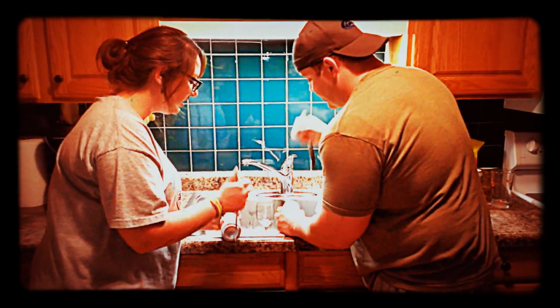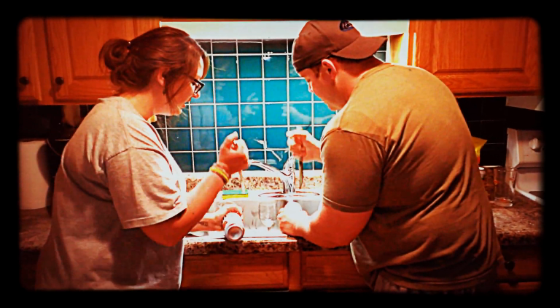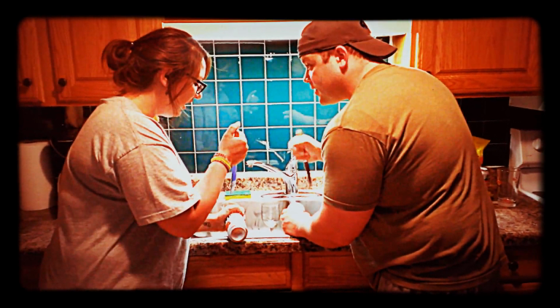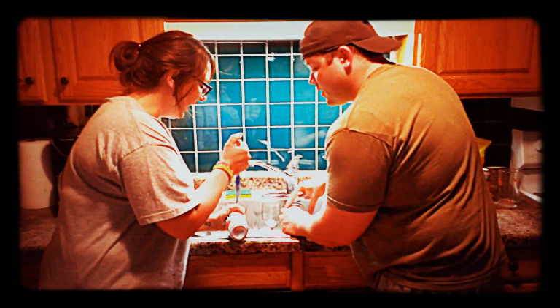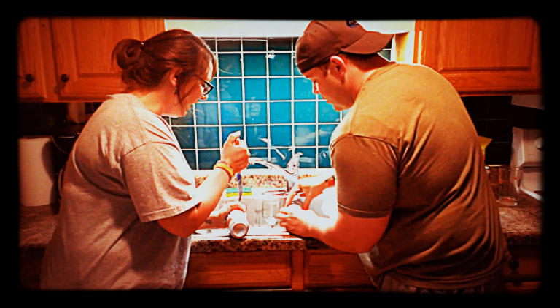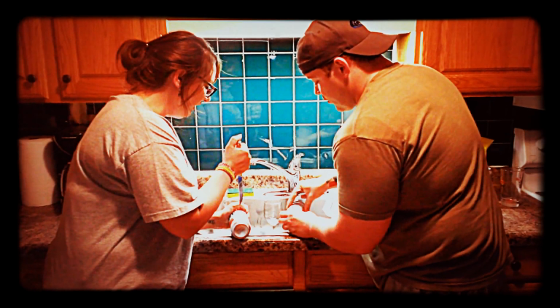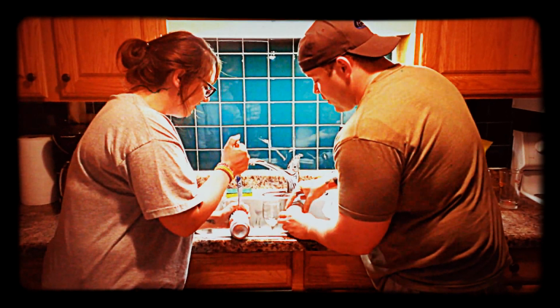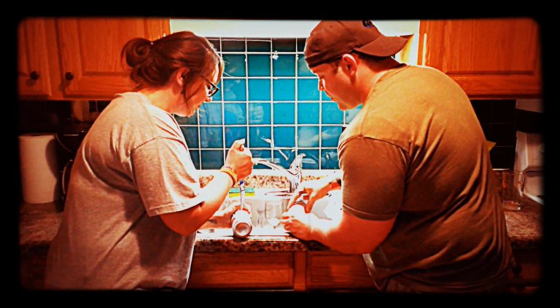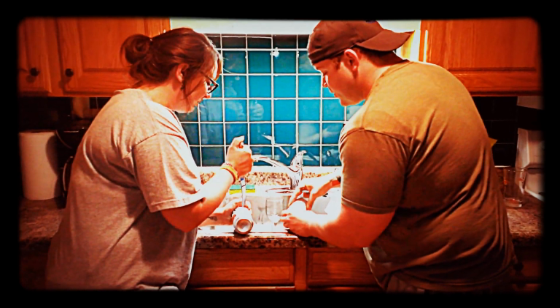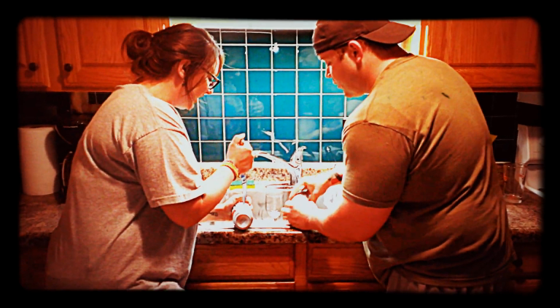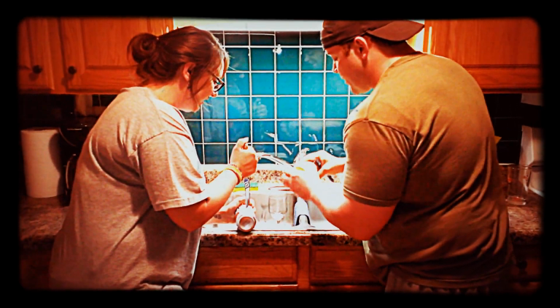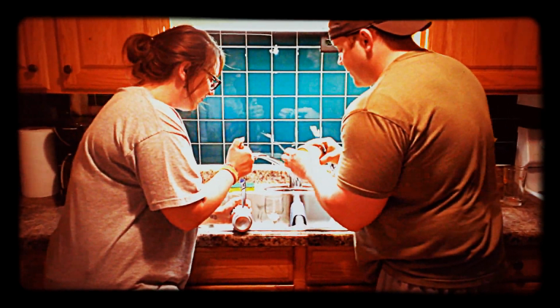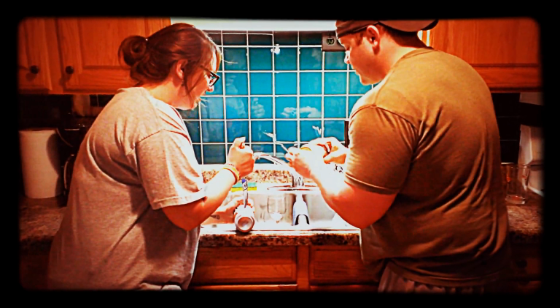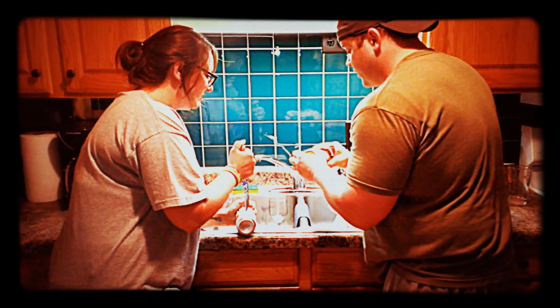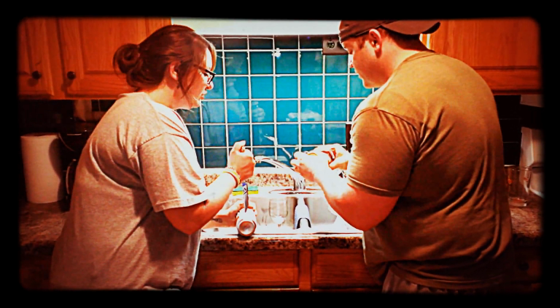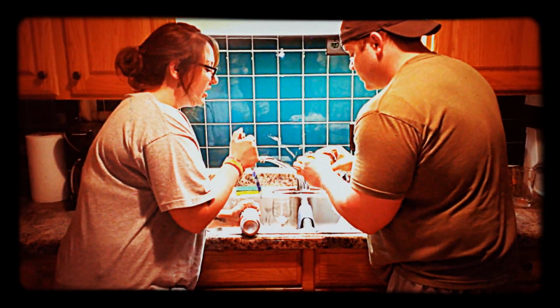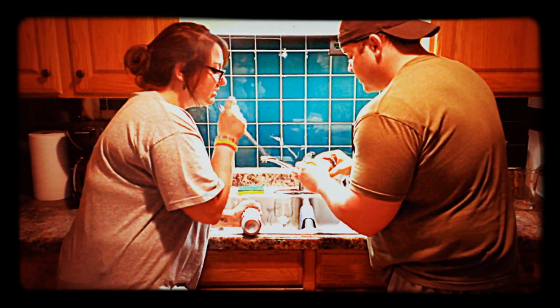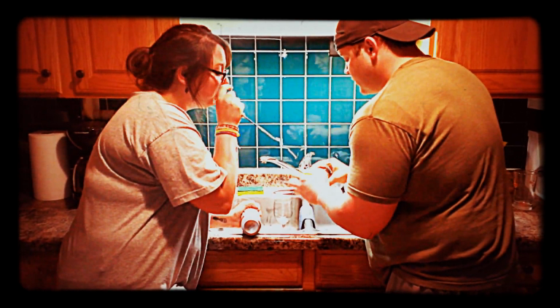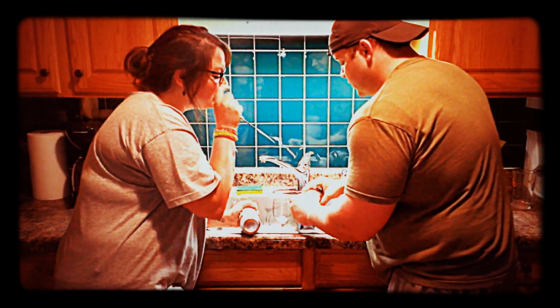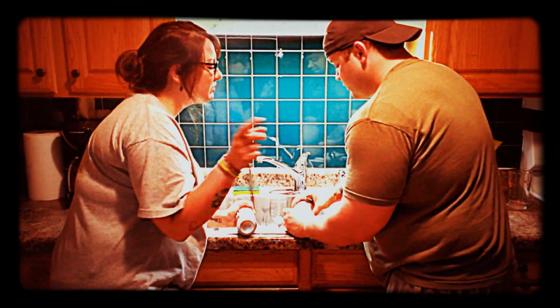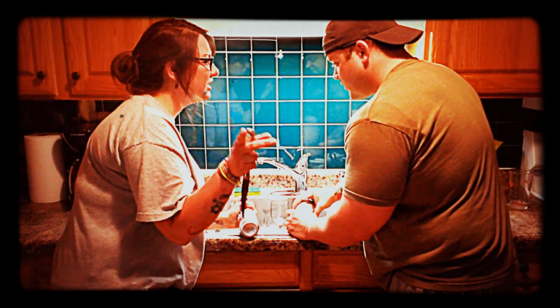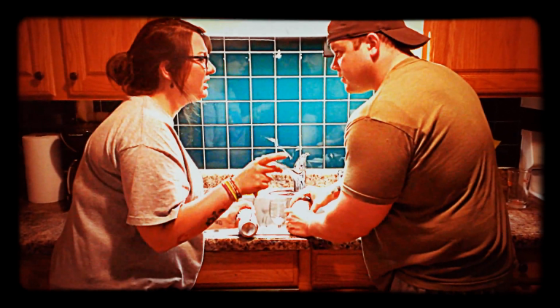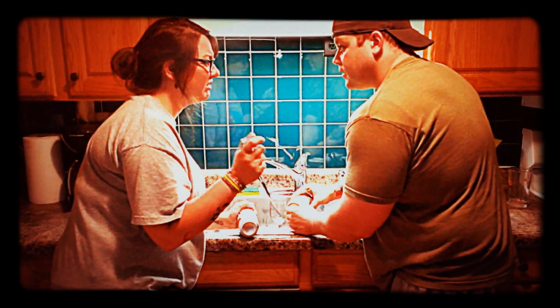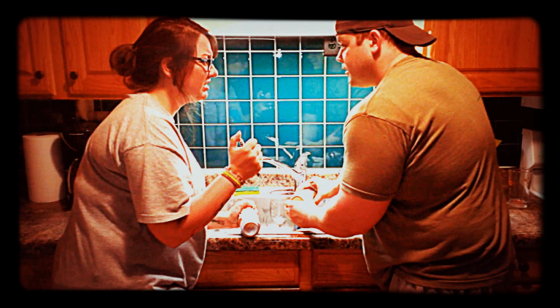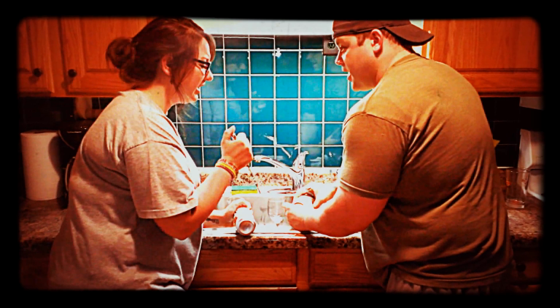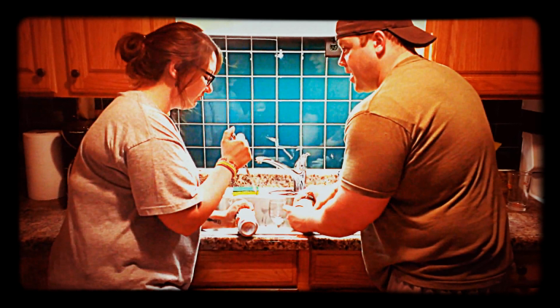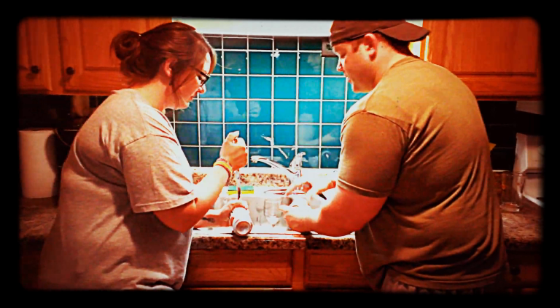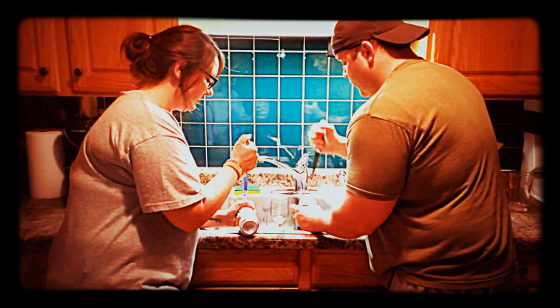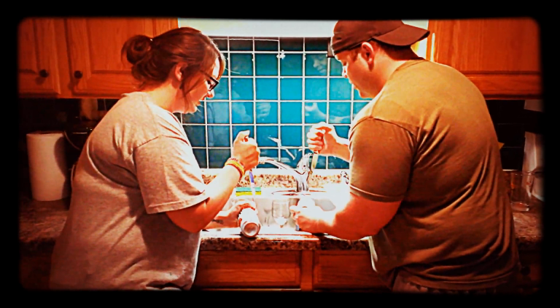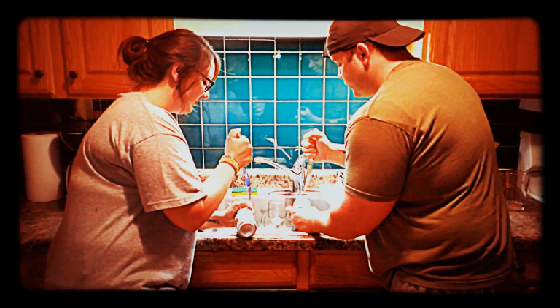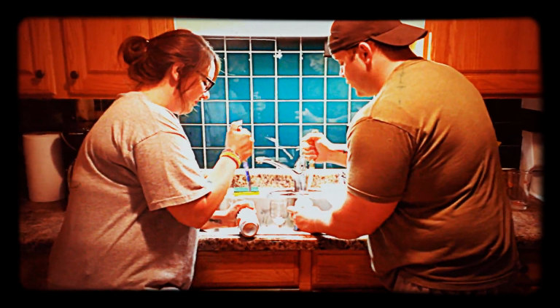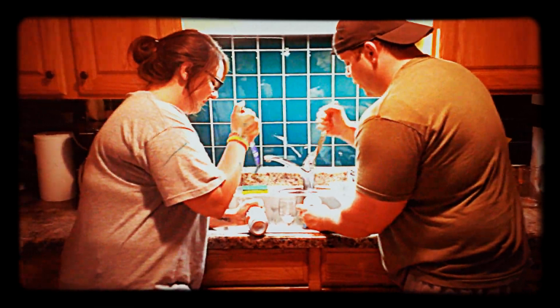You stab it, grab it open. I'm gonna leave the freezer. Please don't spray stuff off. It might happen. One, two, go.